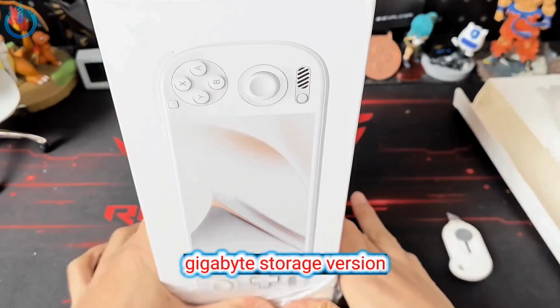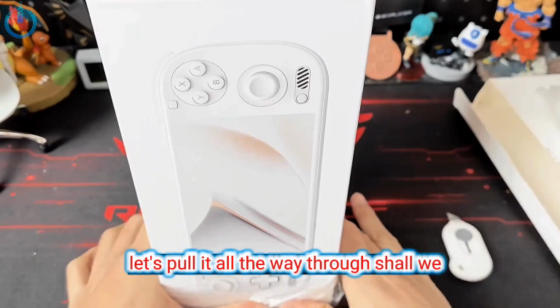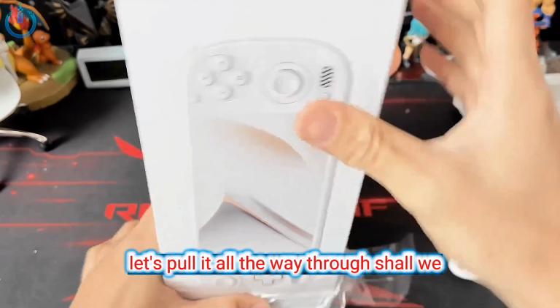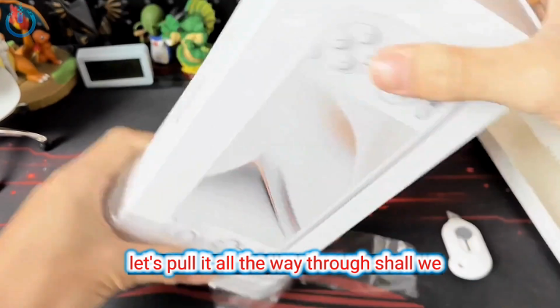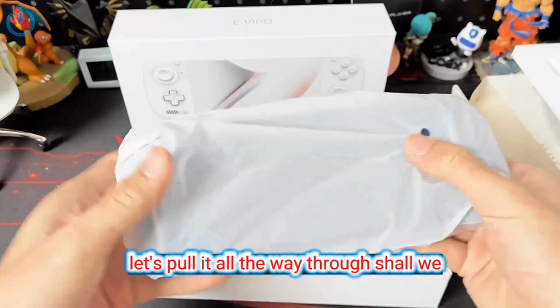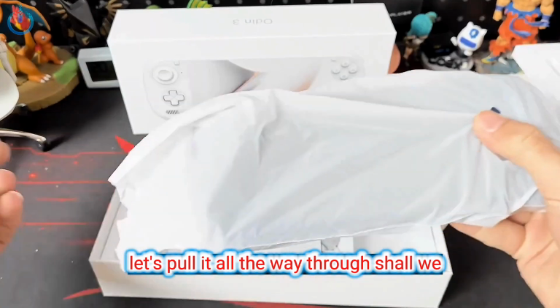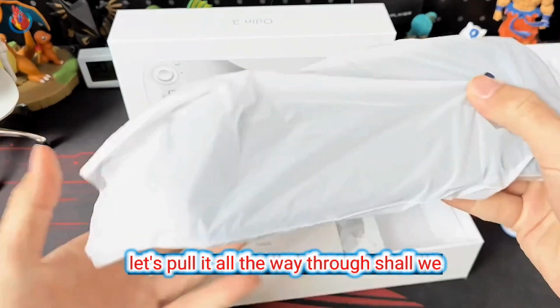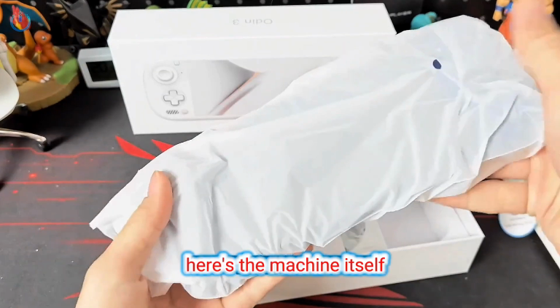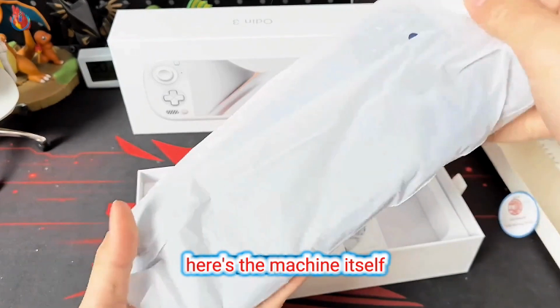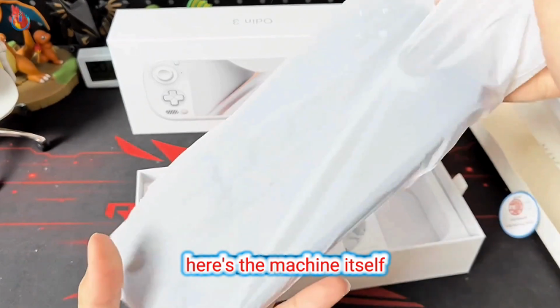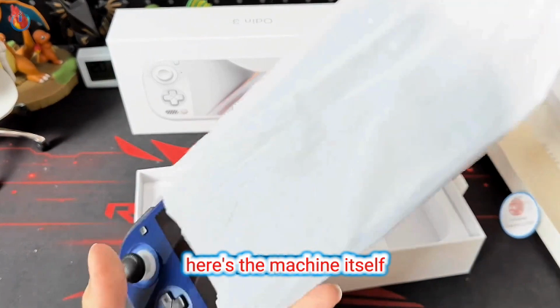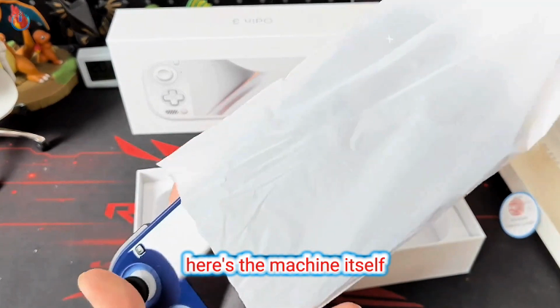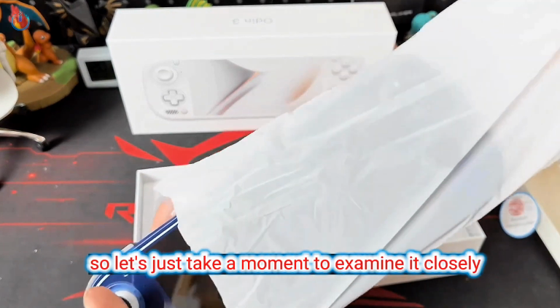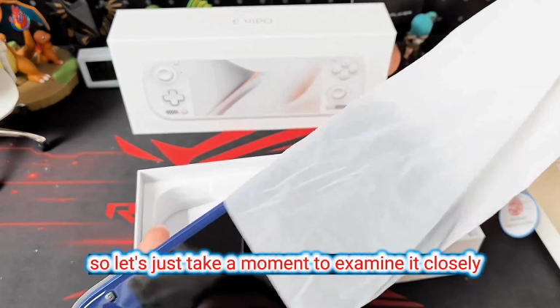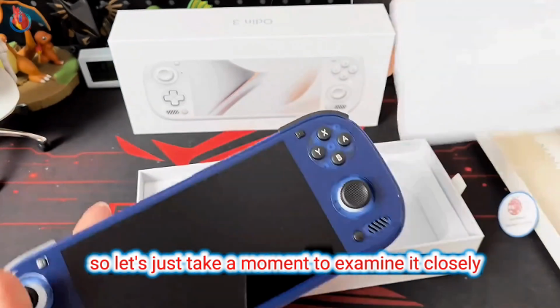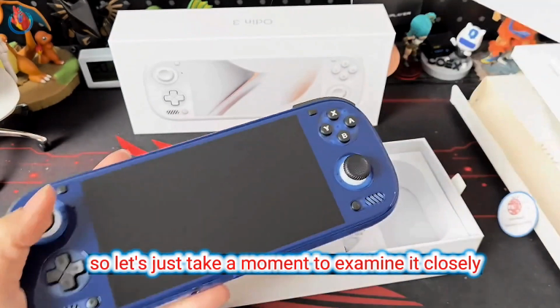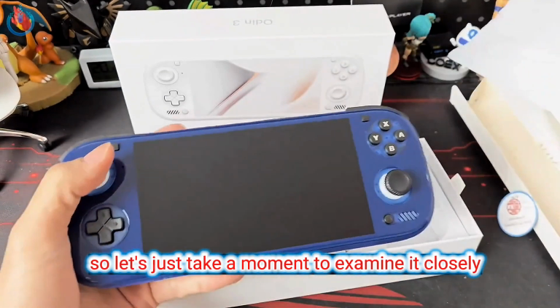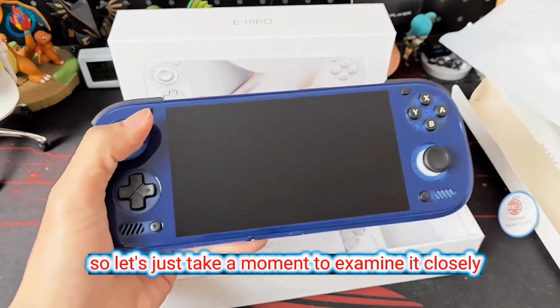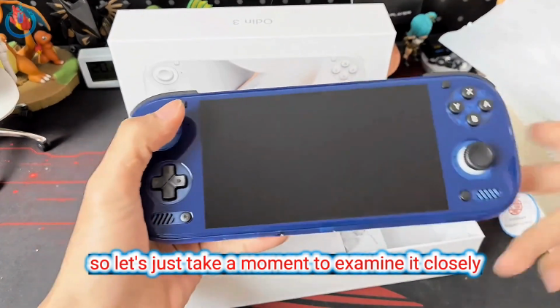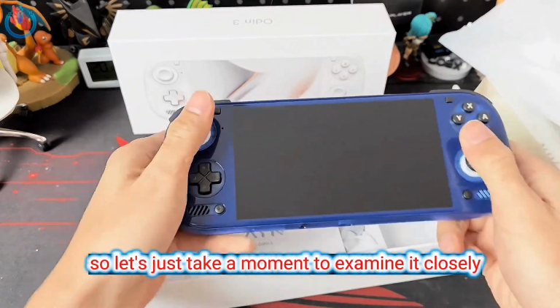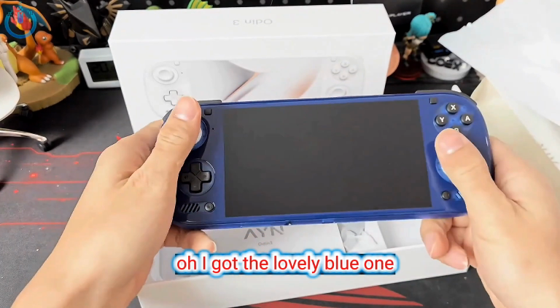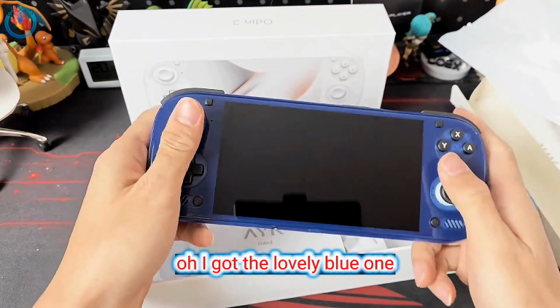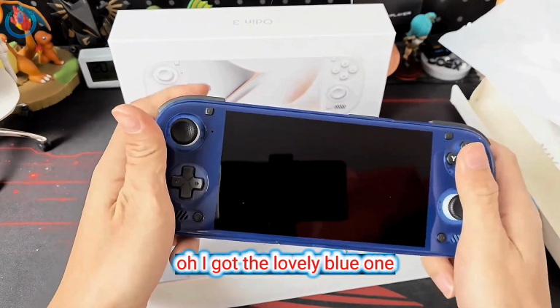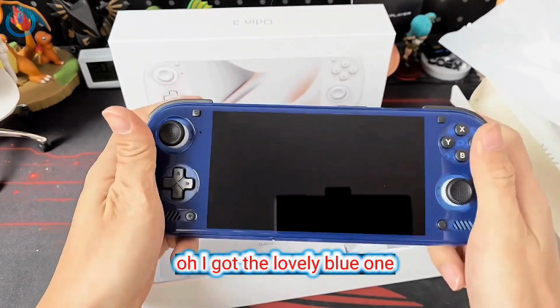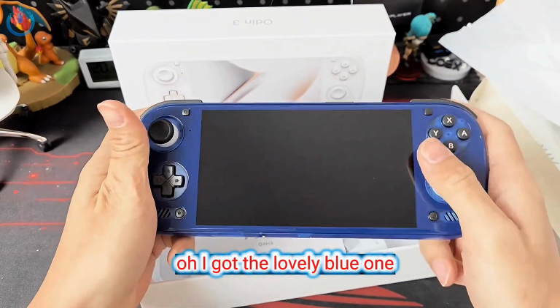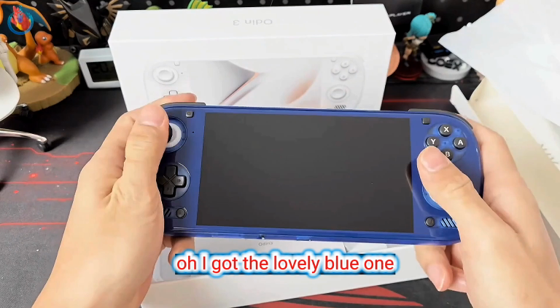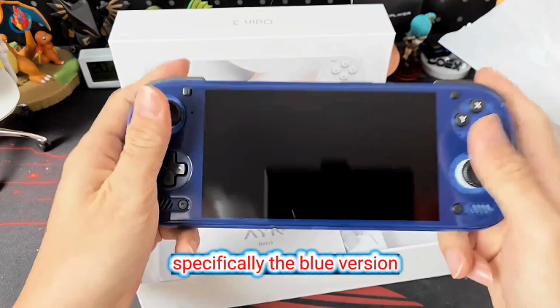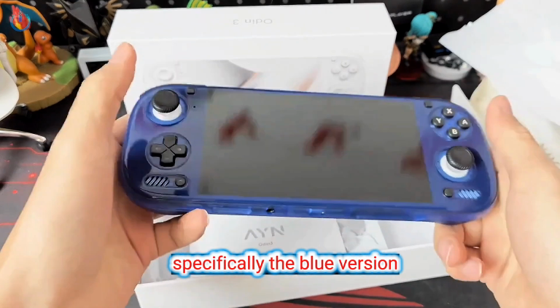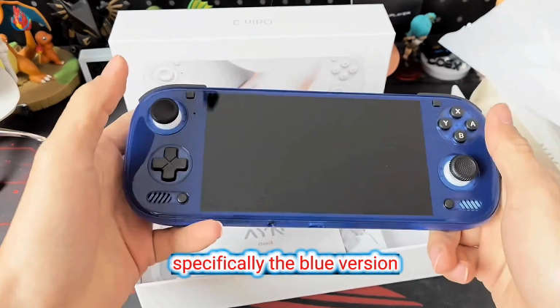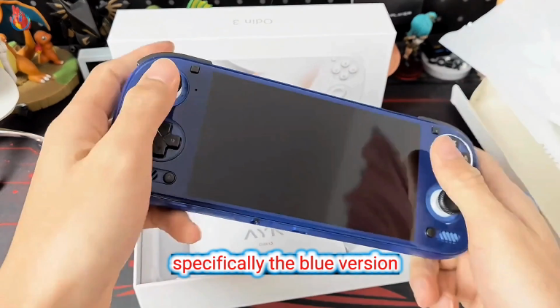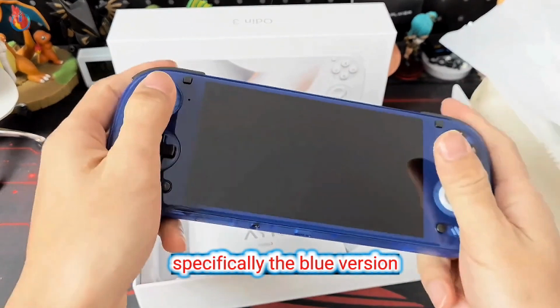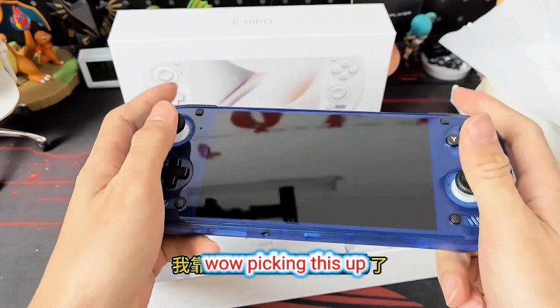Let's pull it all the way through, shall we? Here's the machine itself, so let's just take a moment to examine it closely. Oh, I got the lovely blue one — specifically the blue version. Wow.